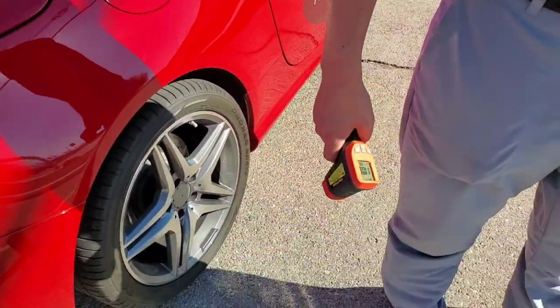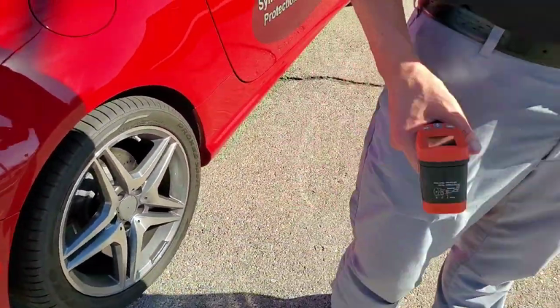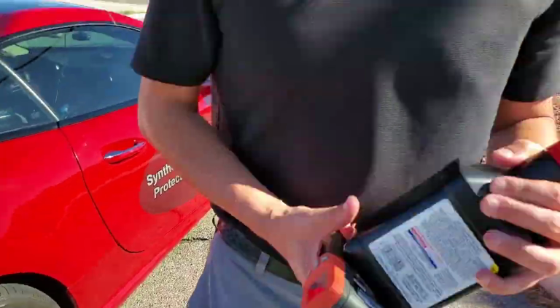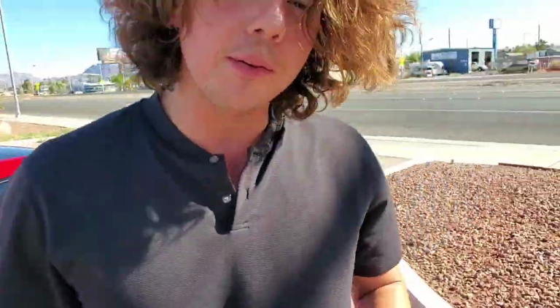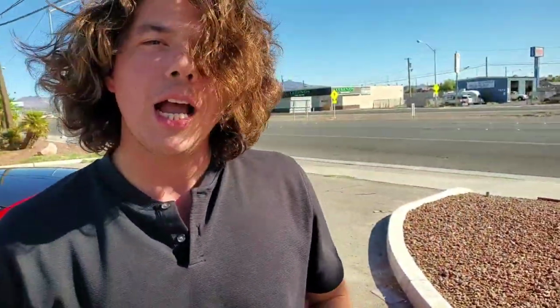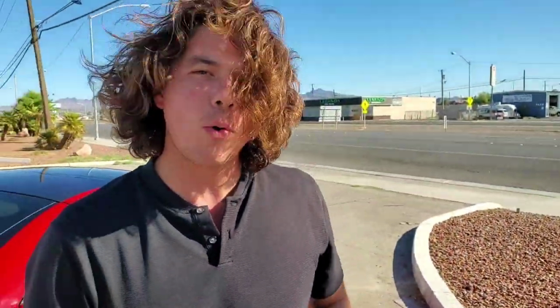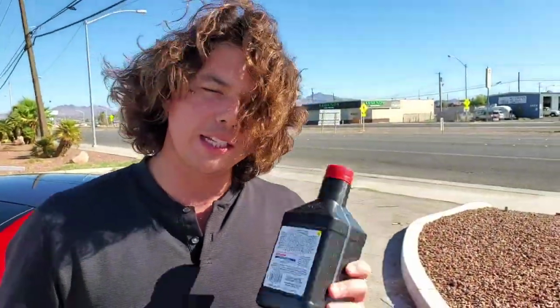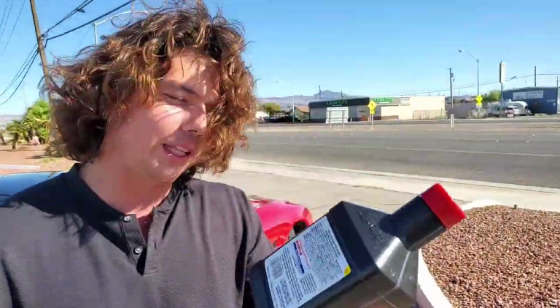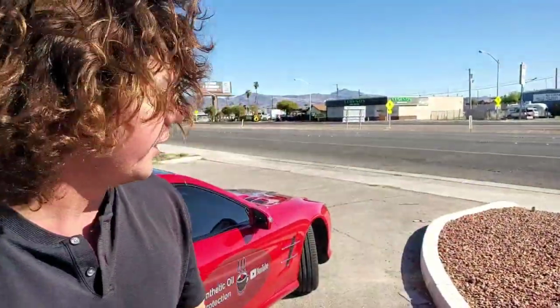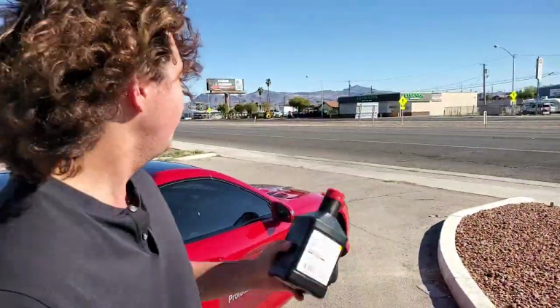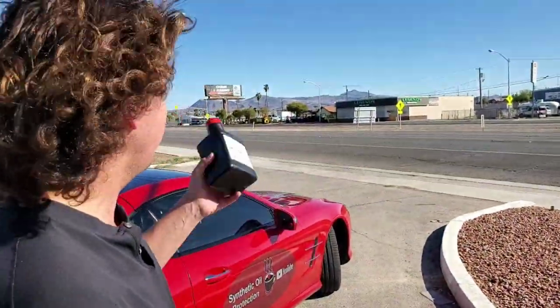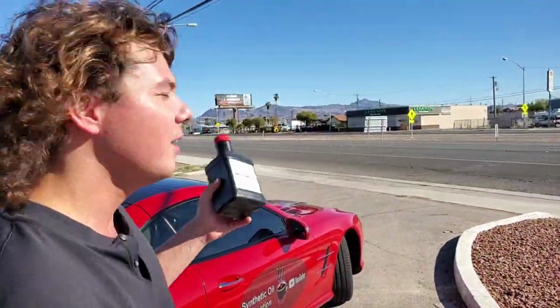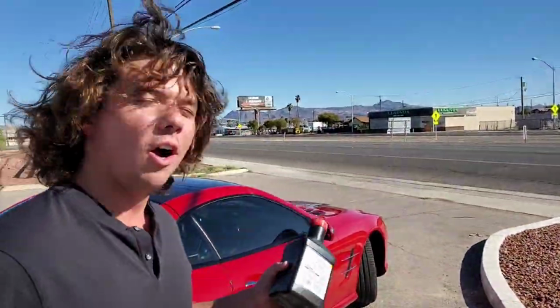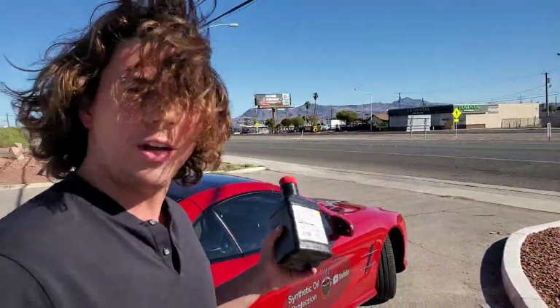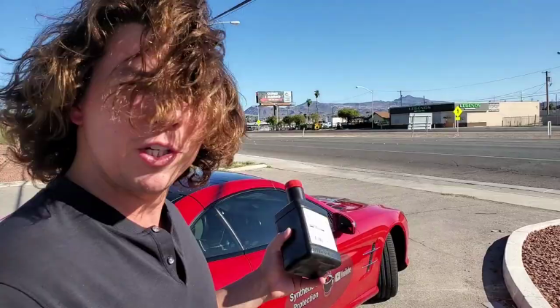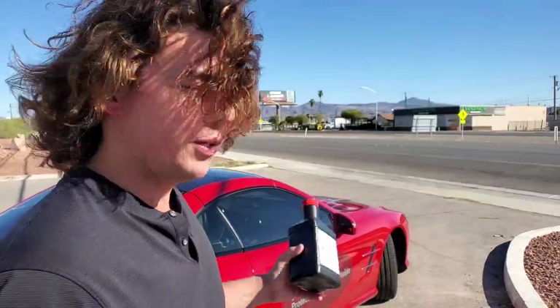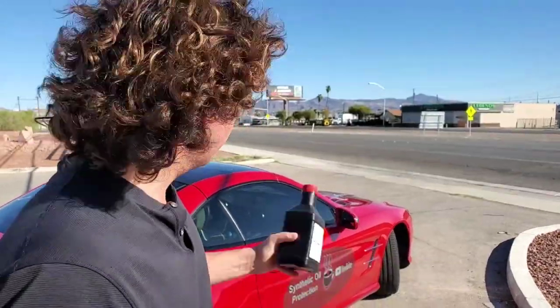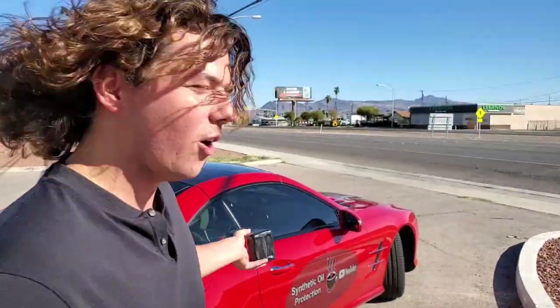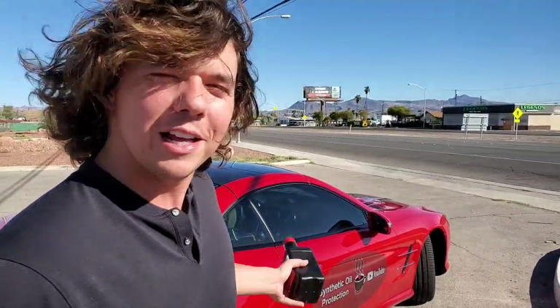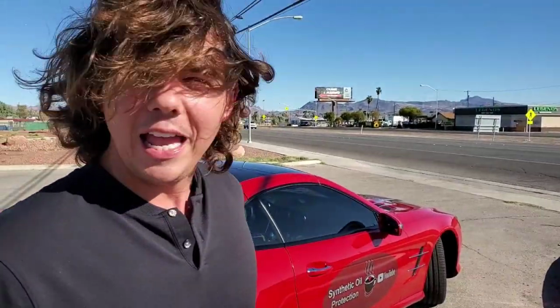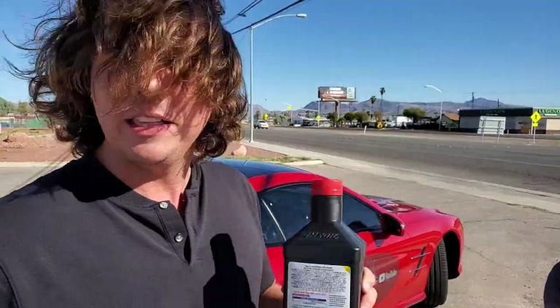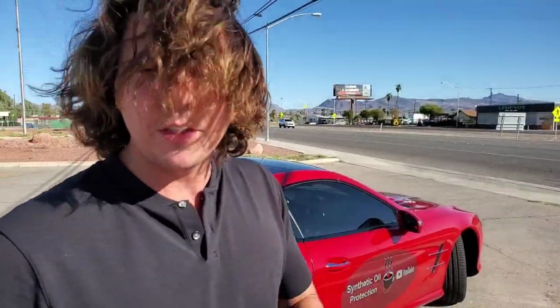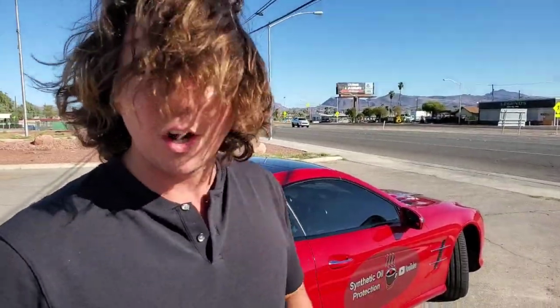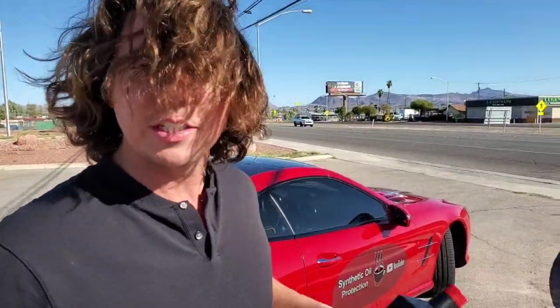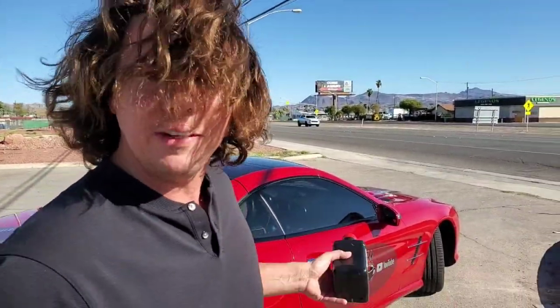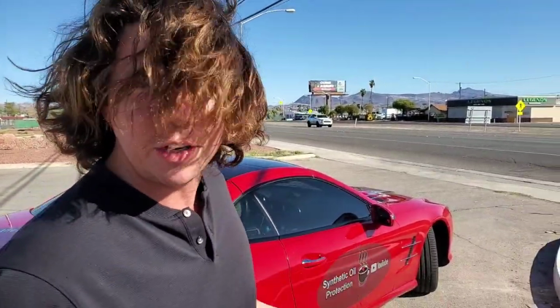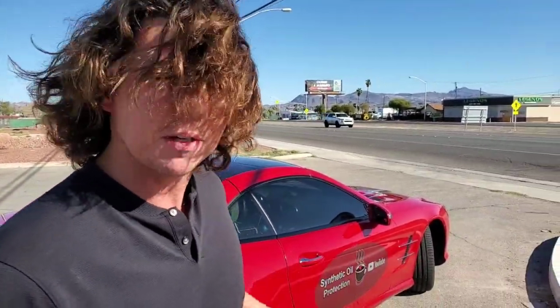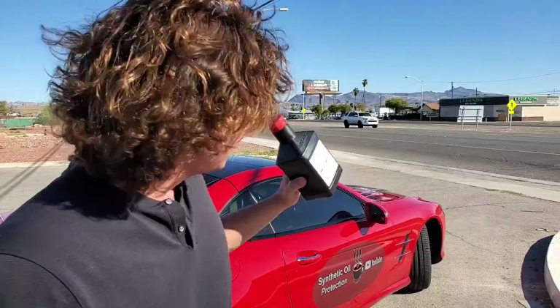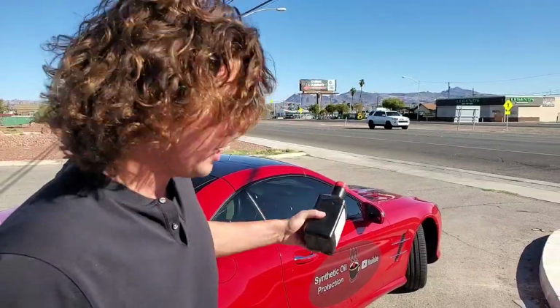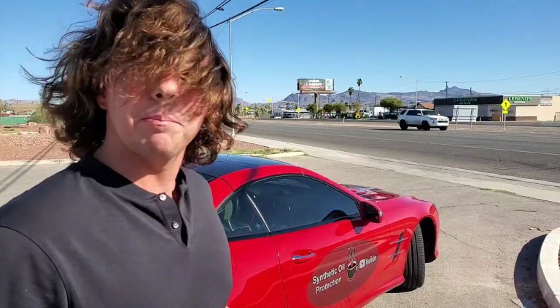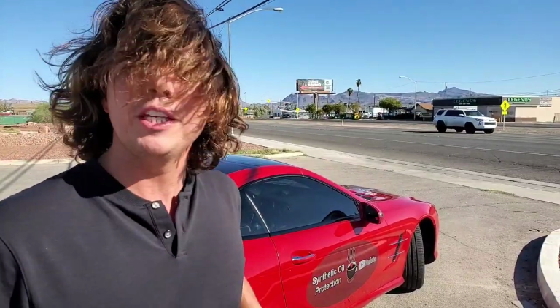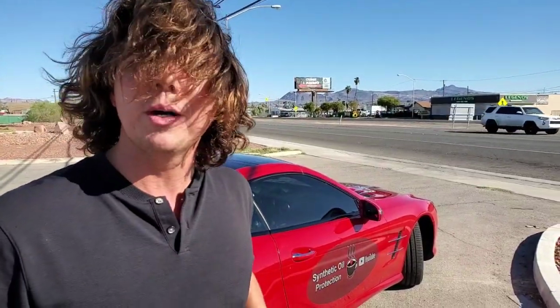Now take a look at this video of the transmission fluid change on my car and this other car. This is a CVT transmission.